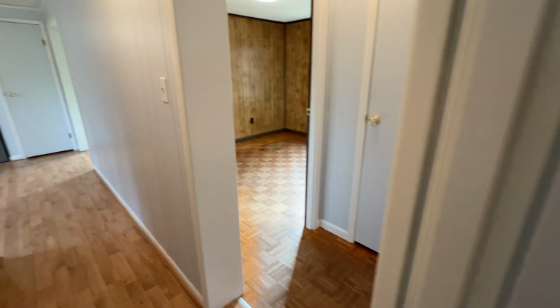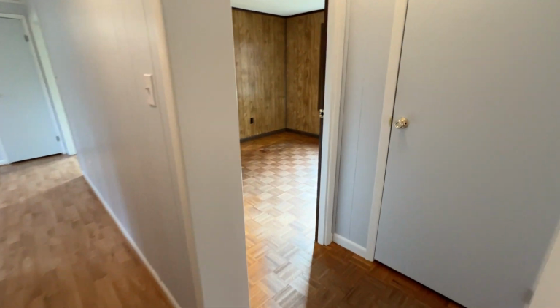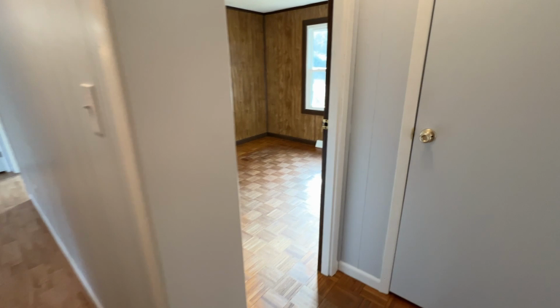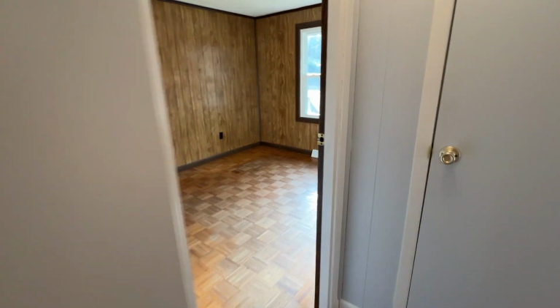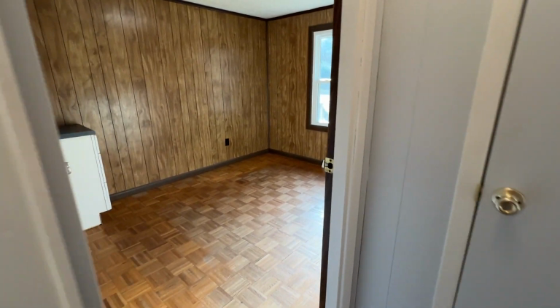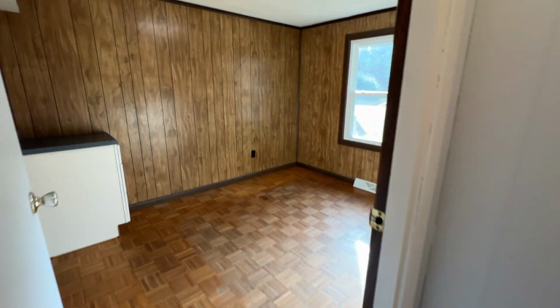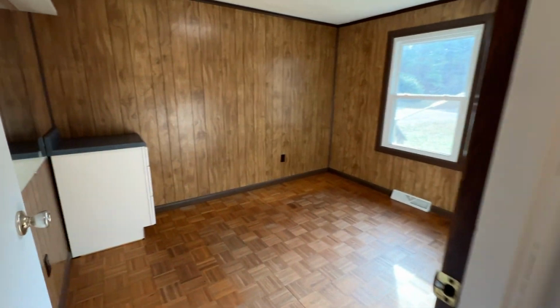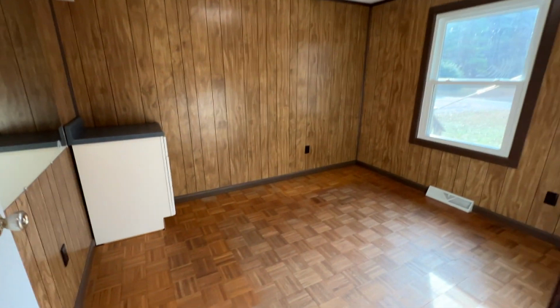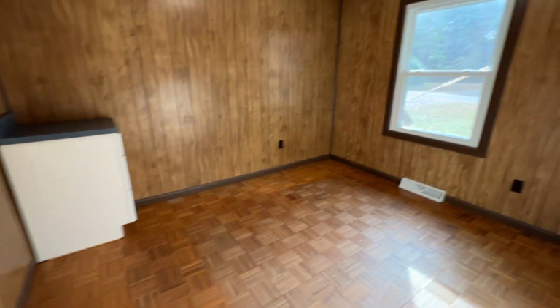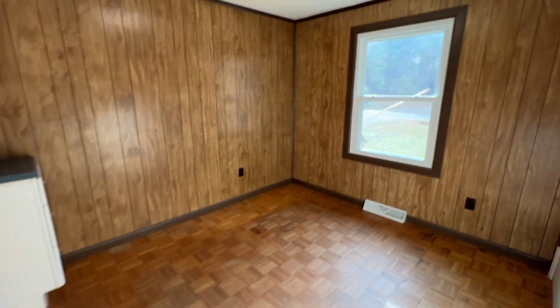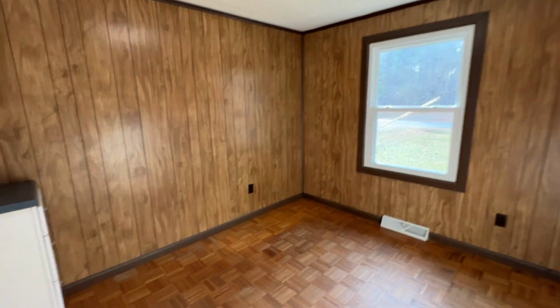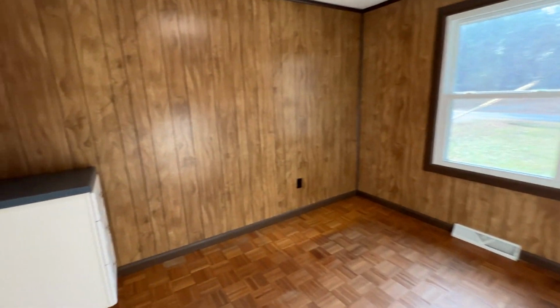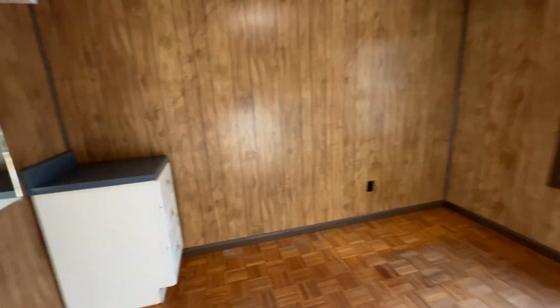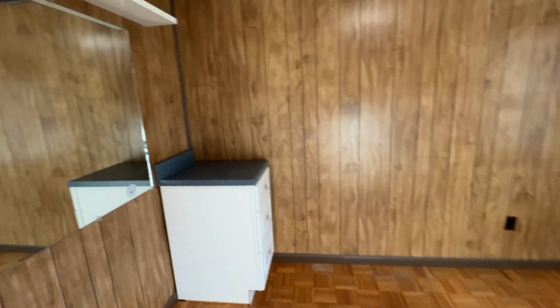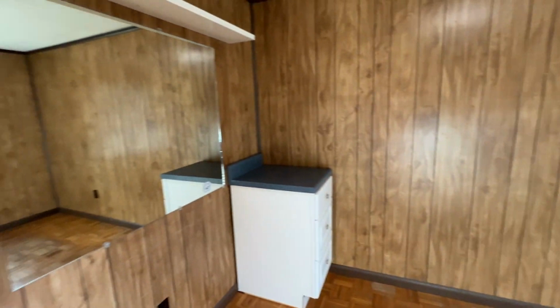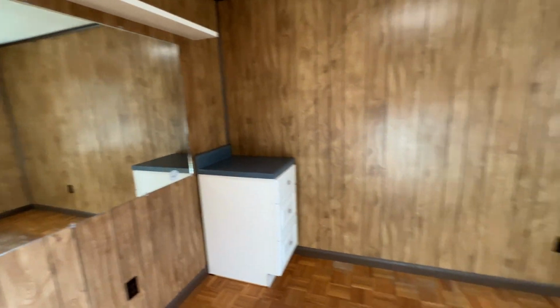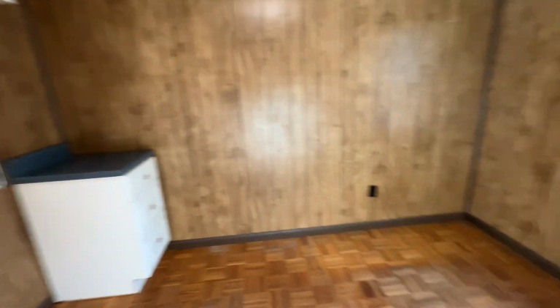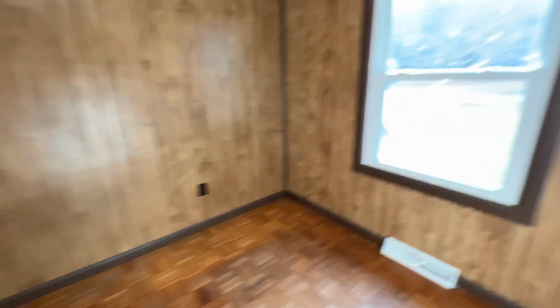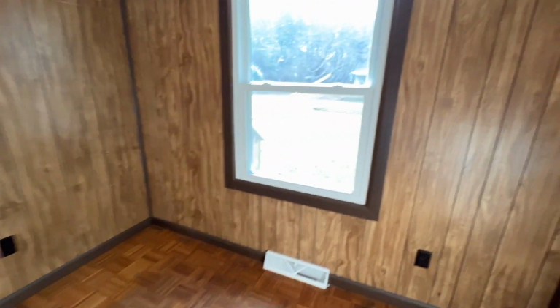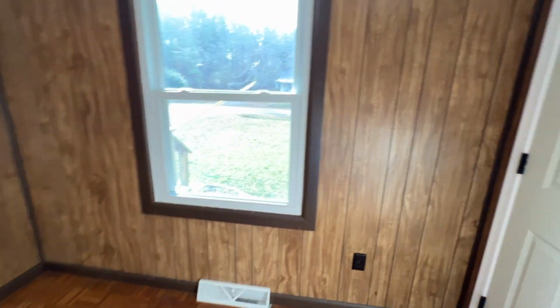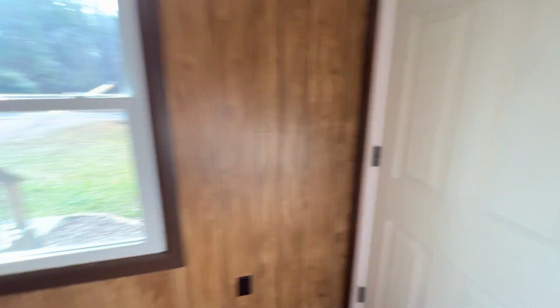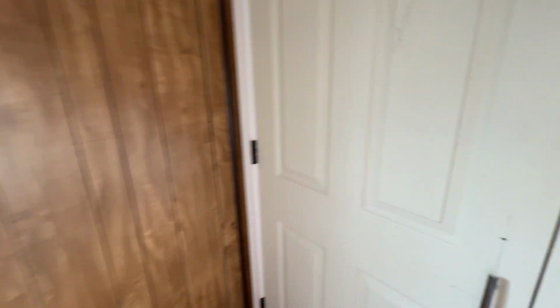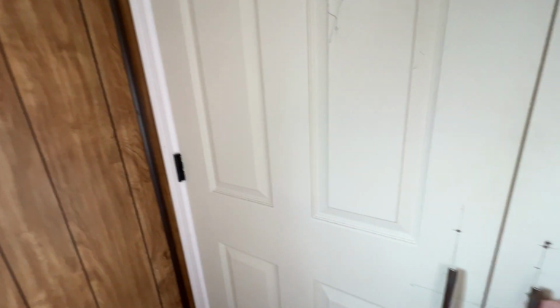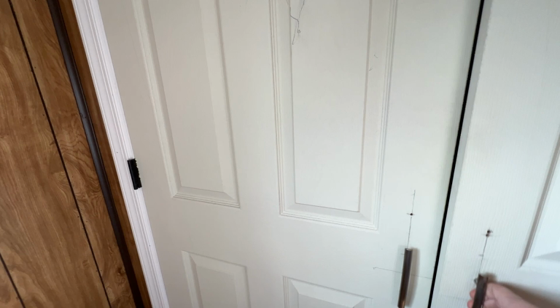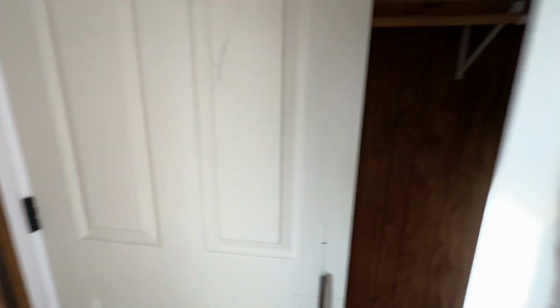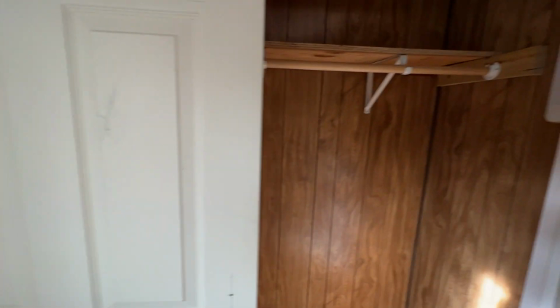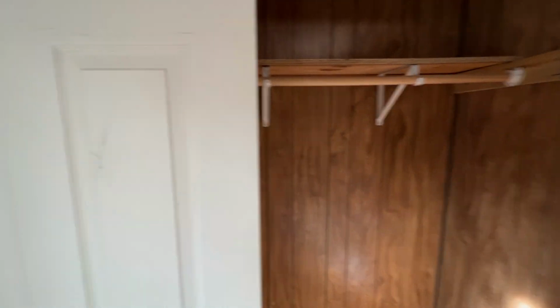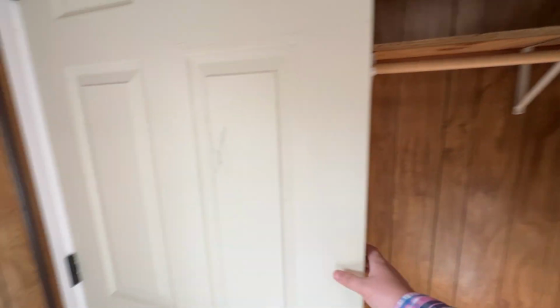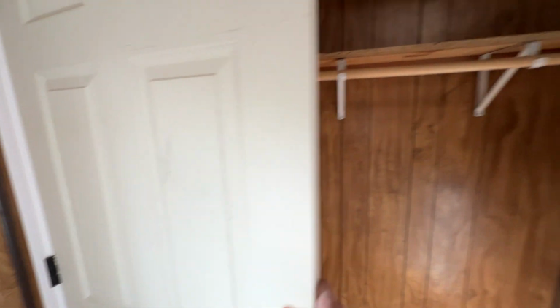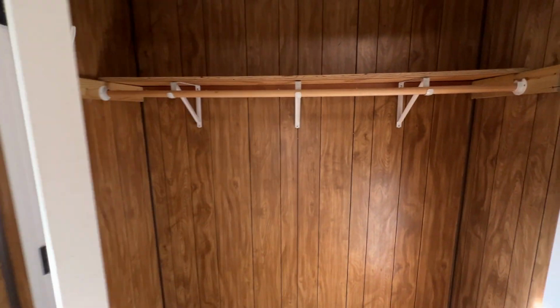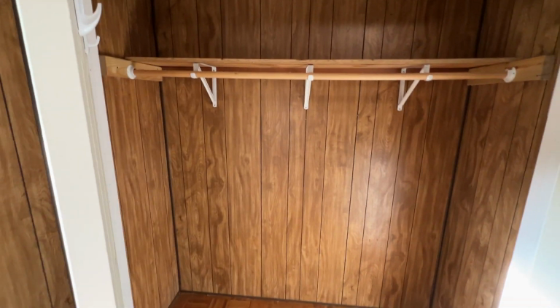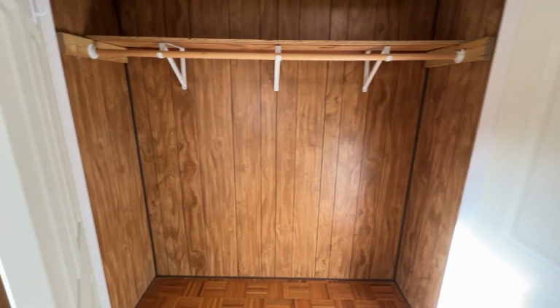And here is your second bedroom. Additional cabinet space and closet space here.